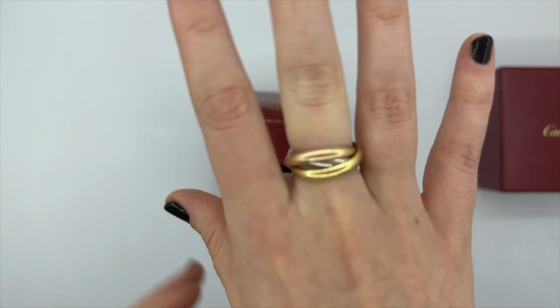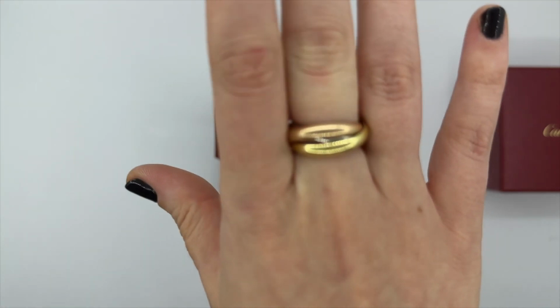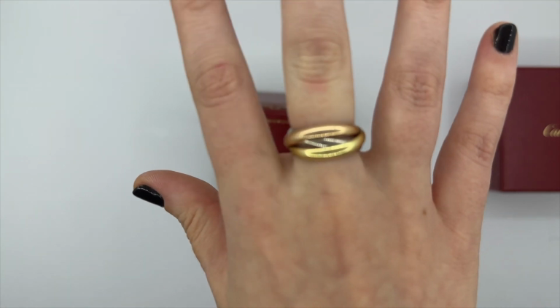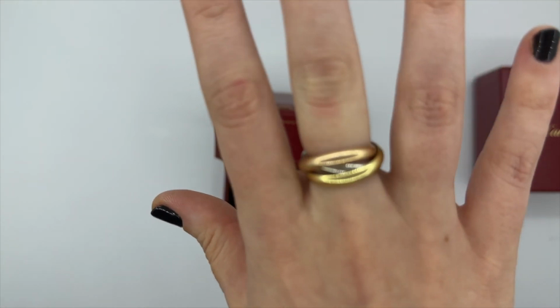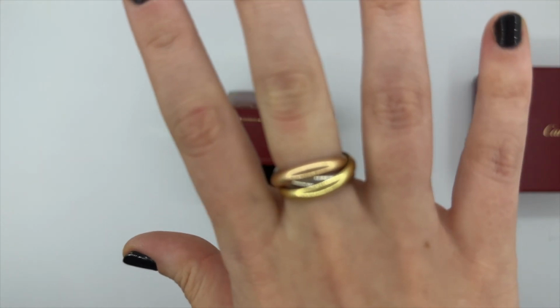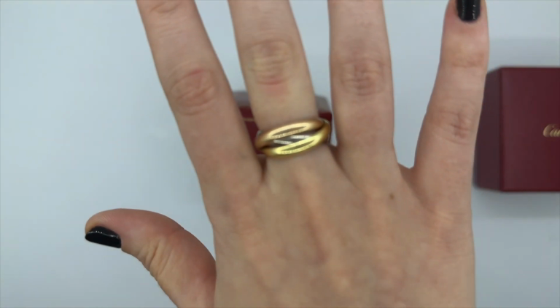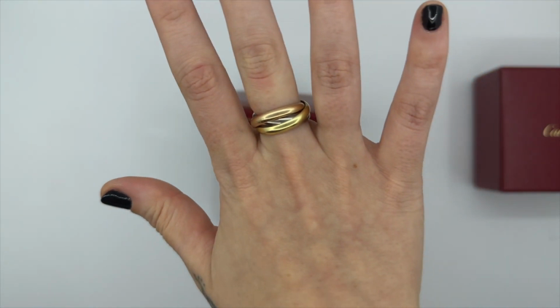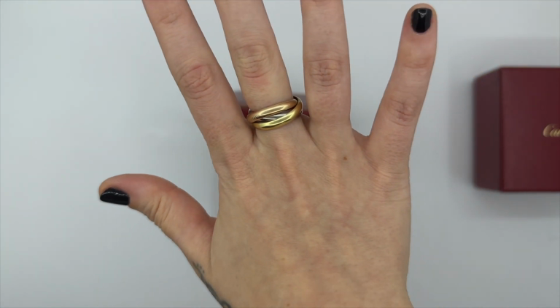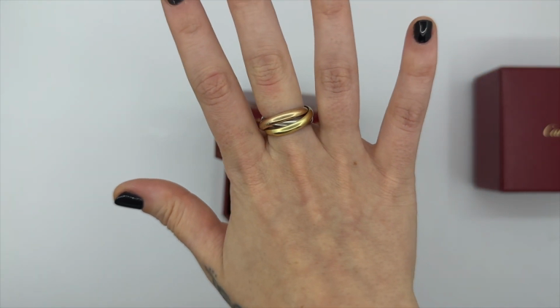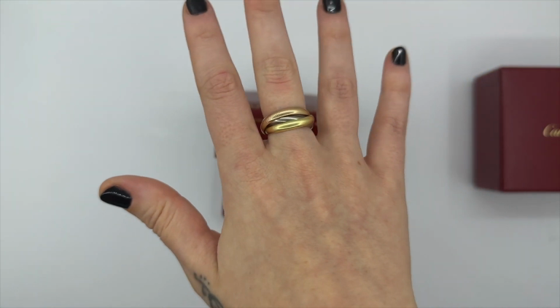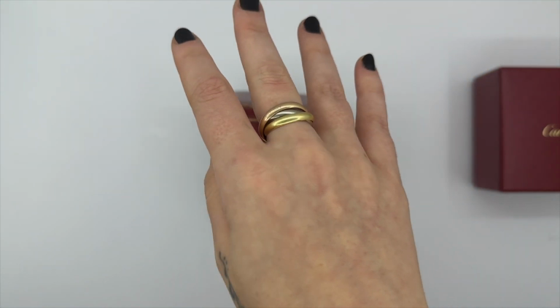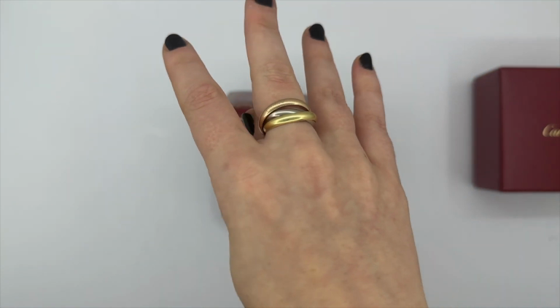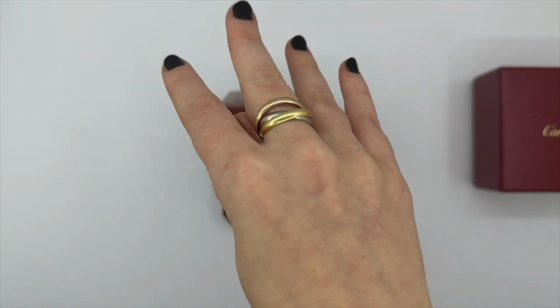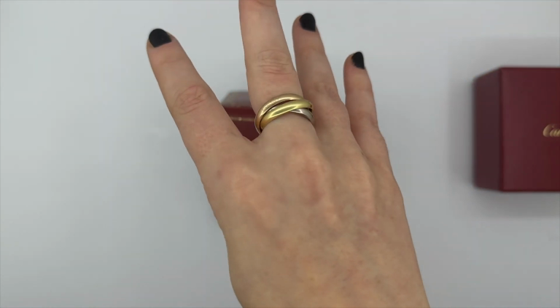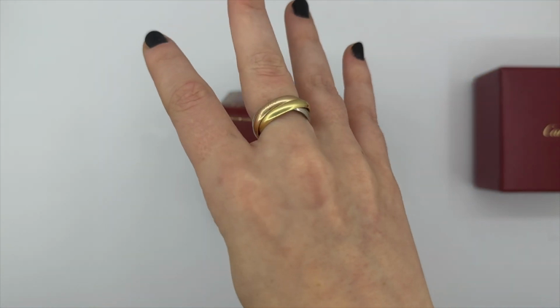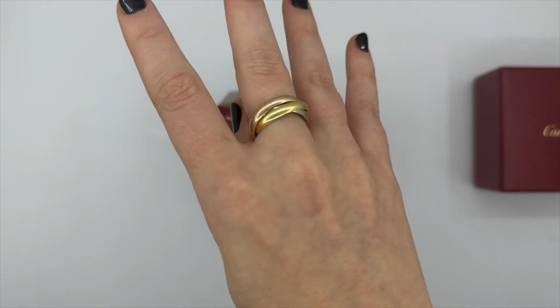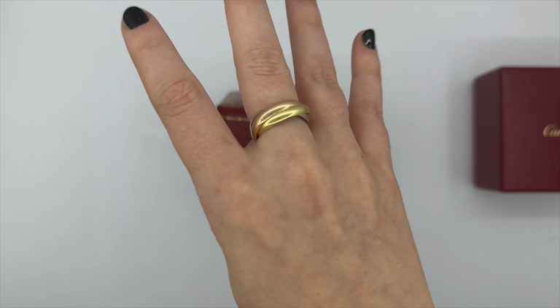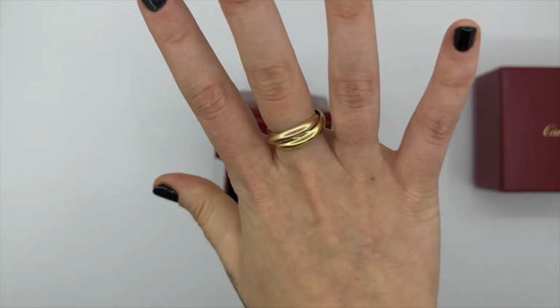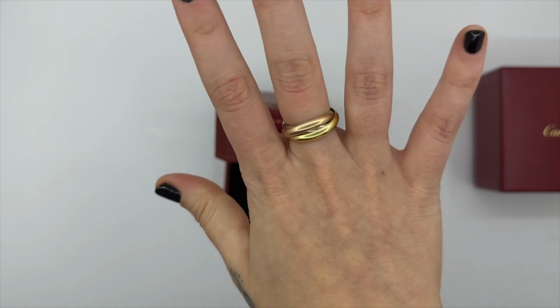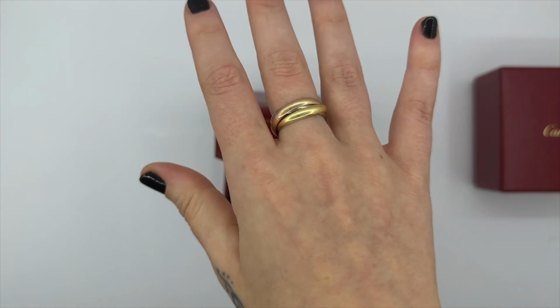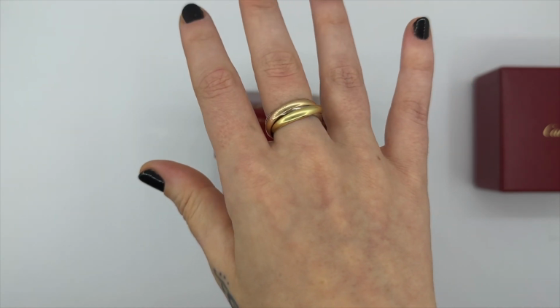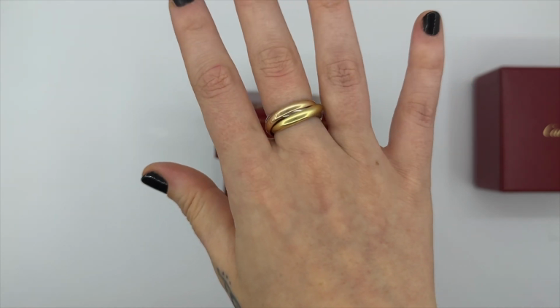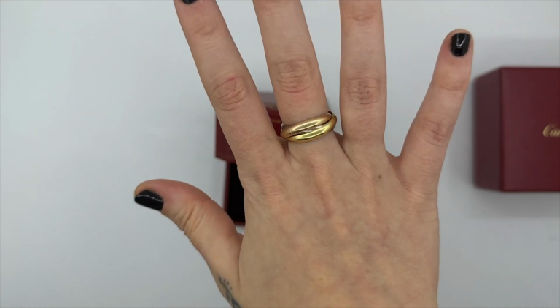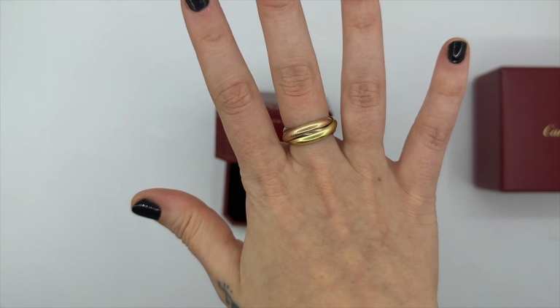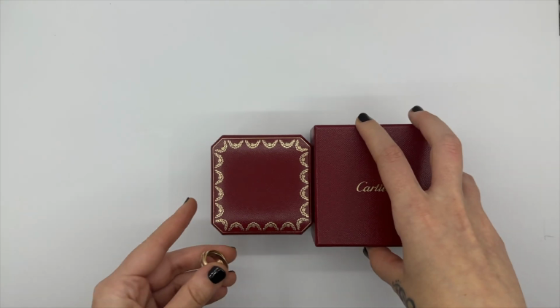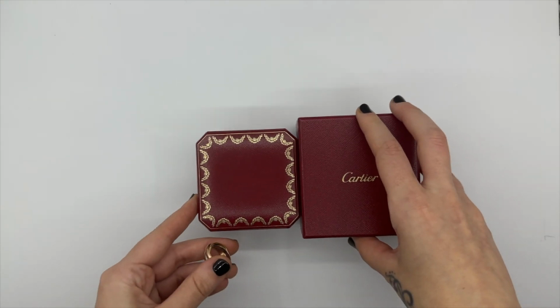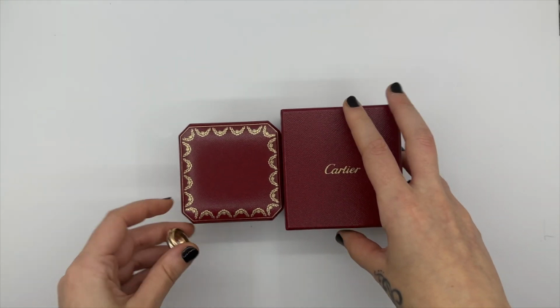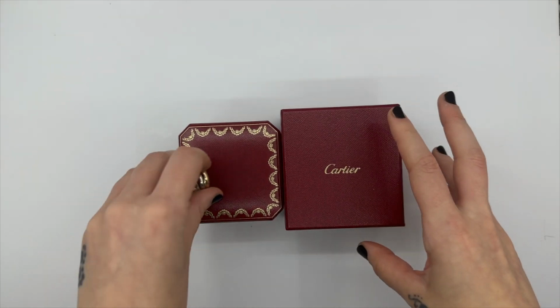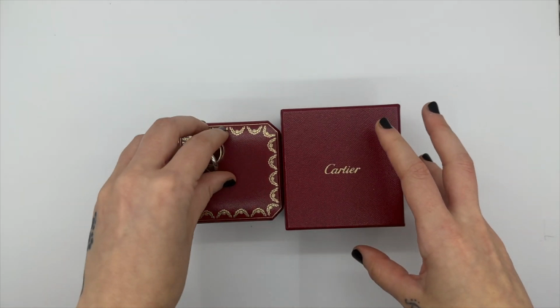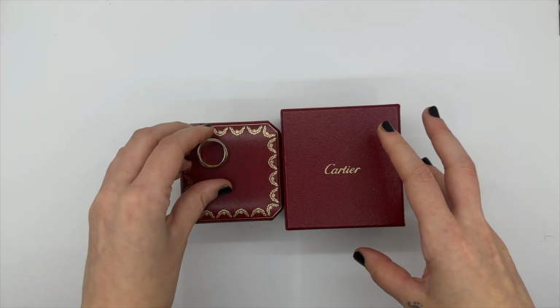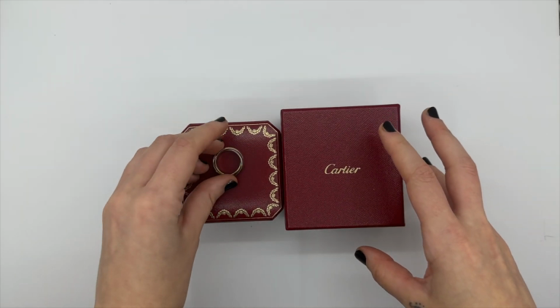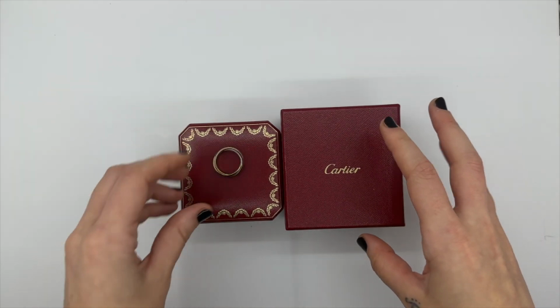I wanted the smaller model but they didn't have it in stock, and when they tried this one on me I did really like it as well. So it's more of a statement ring for me. It definitely gets some character pretty quickly — just something to be aware of. And there you go.